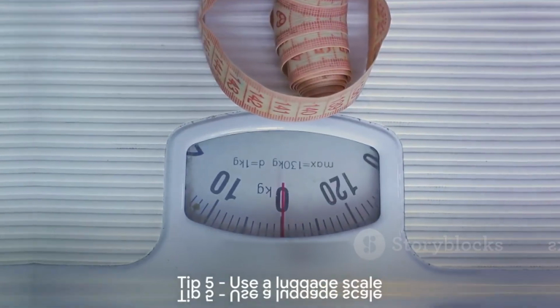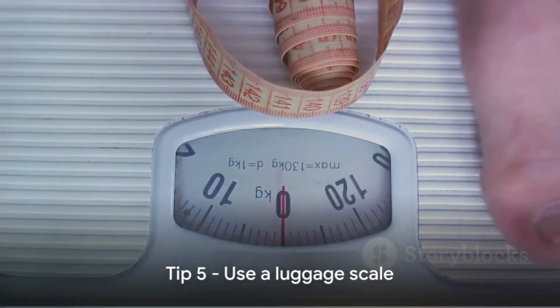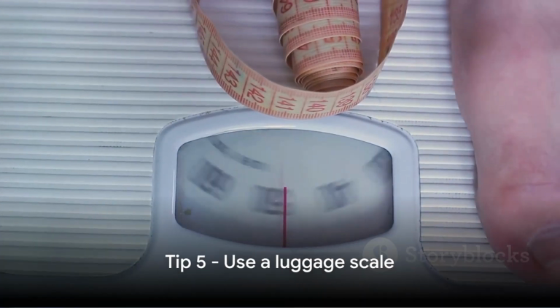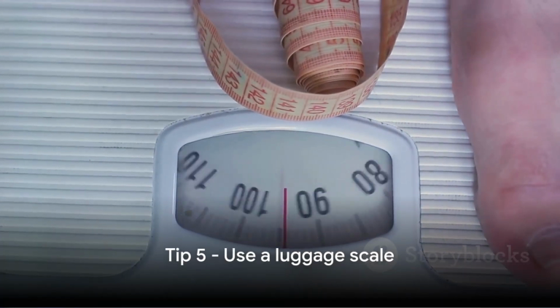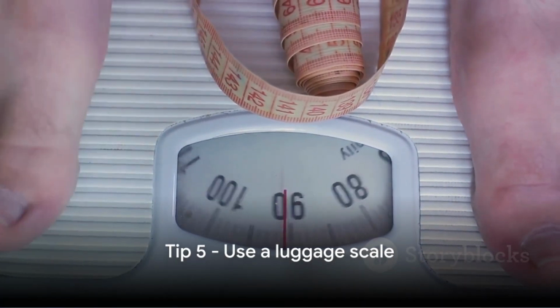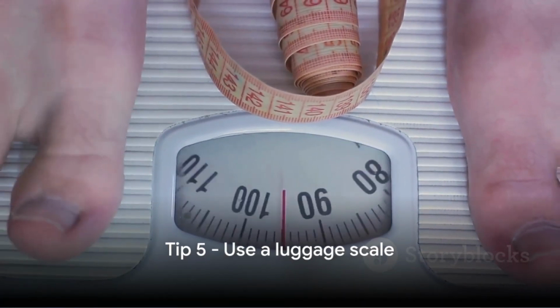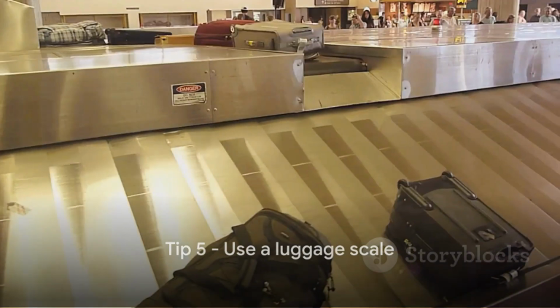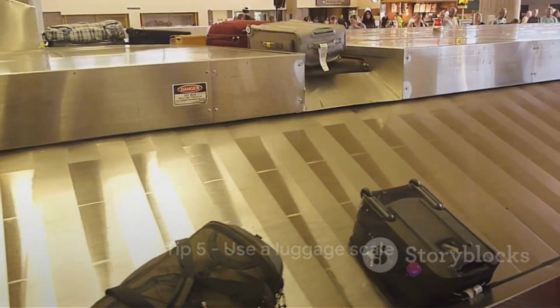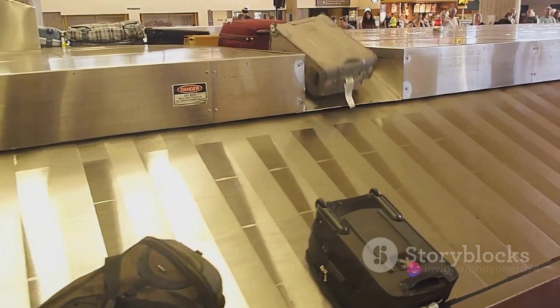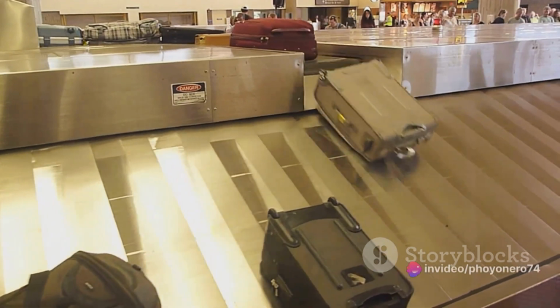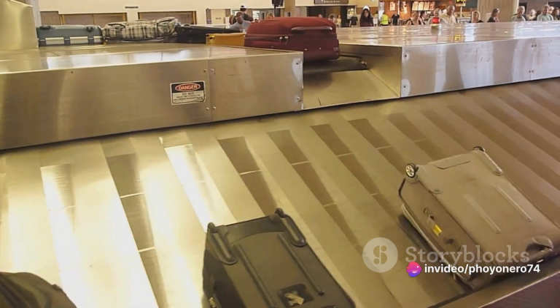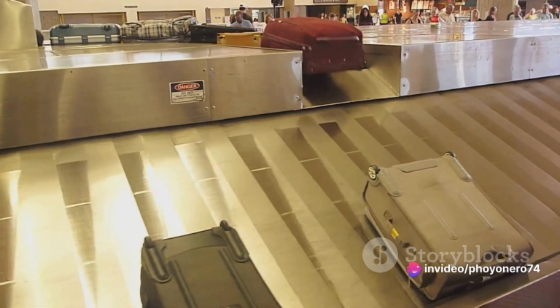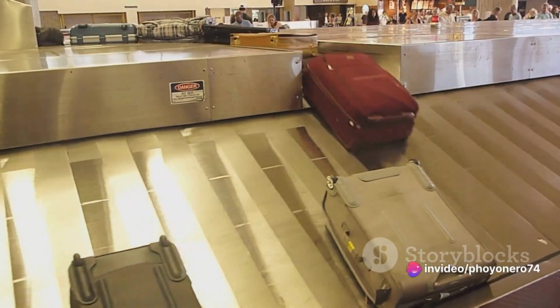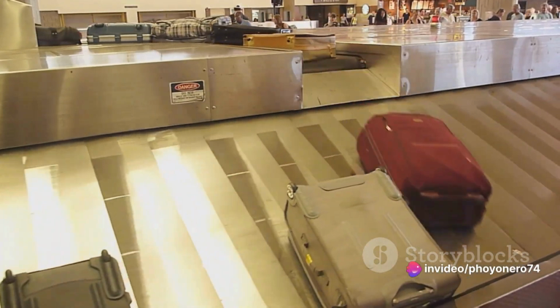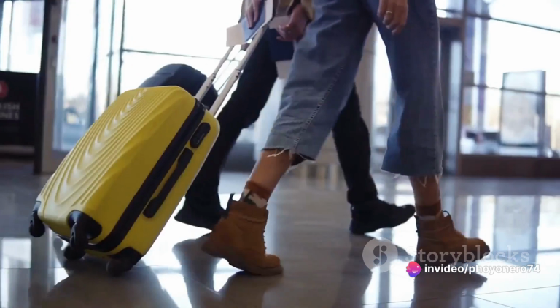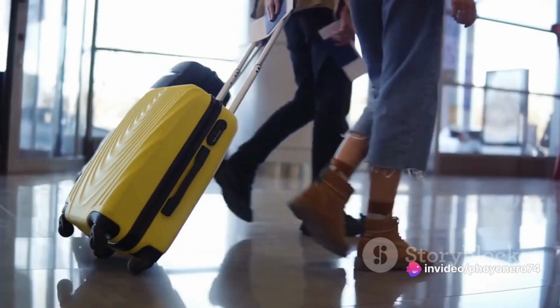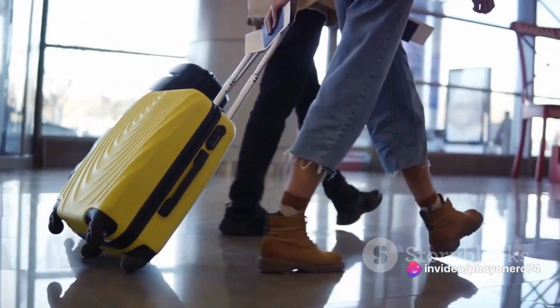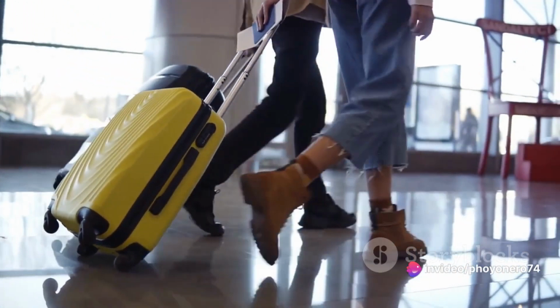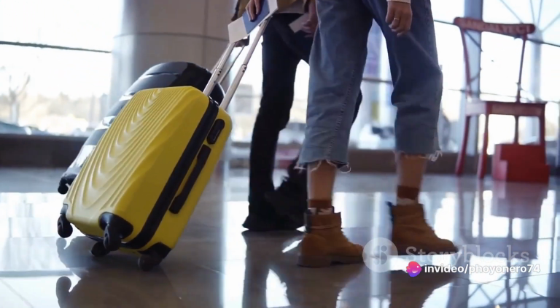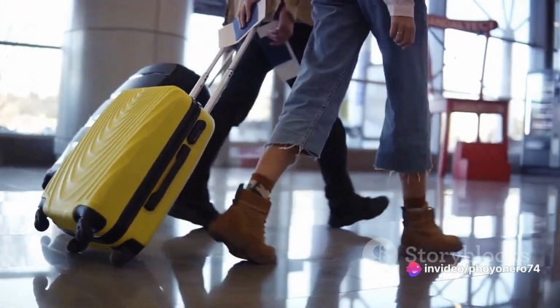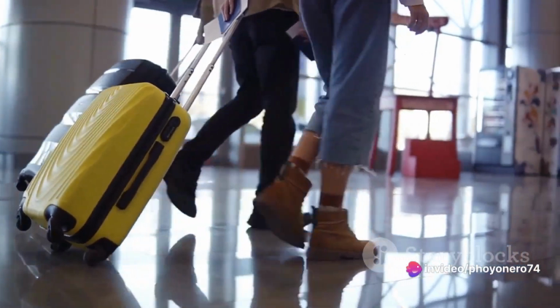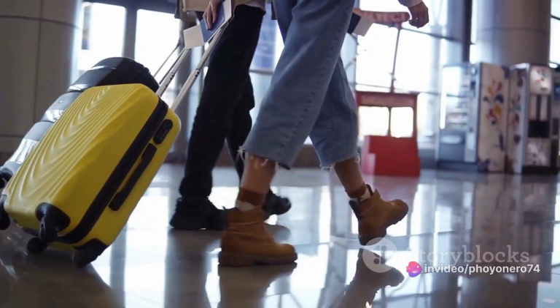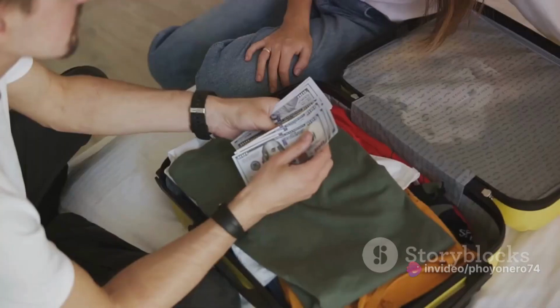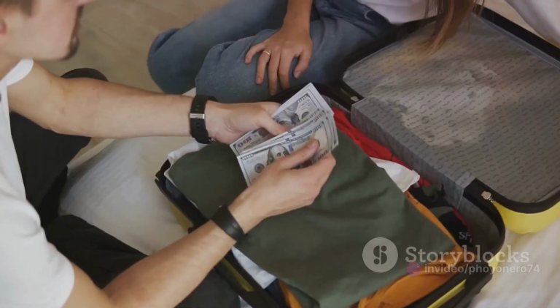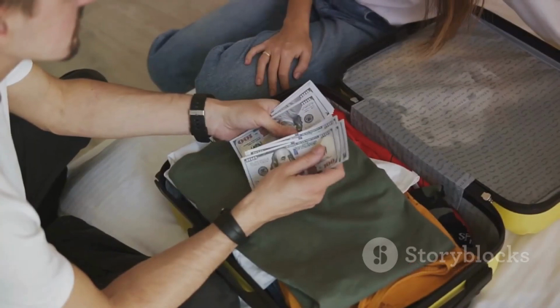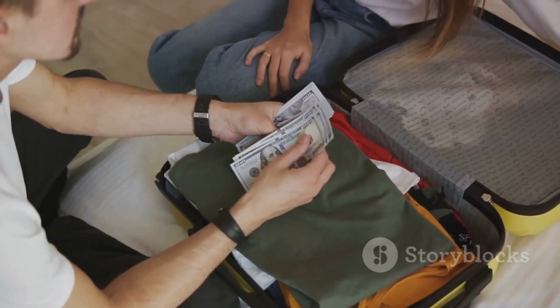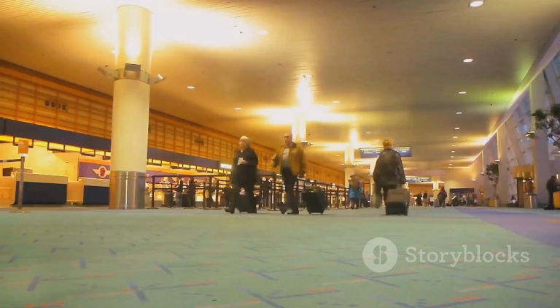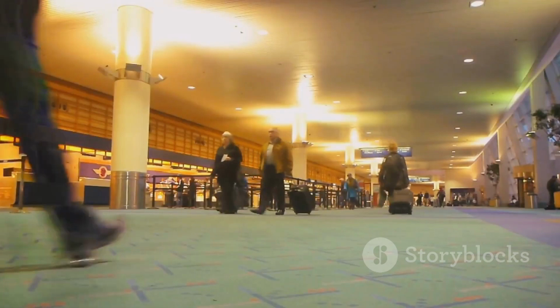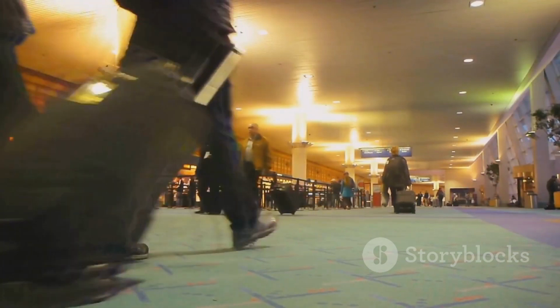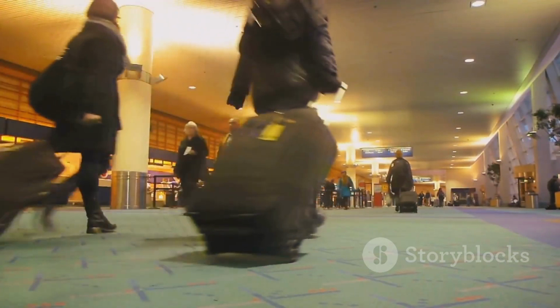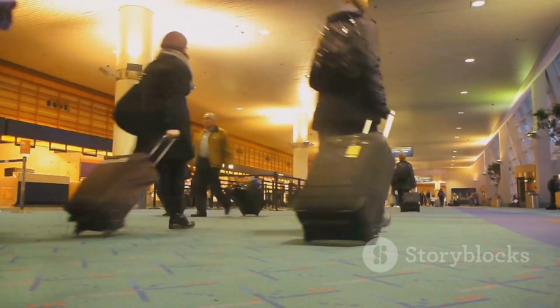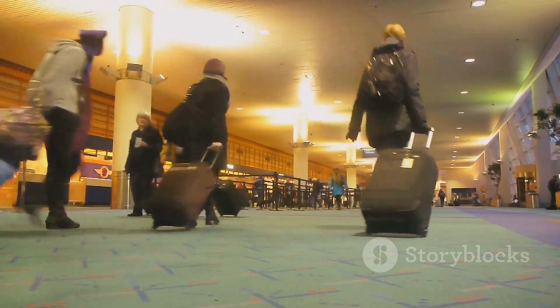And finally, tip number five: use a luggage scale. It's your secret weapon against those pesky overweight luggage fees. A luggage scale lets you measure your baggage weight in advance, keeping your travel budget in check. Avoid surprises at the airport — use a luggage scale.